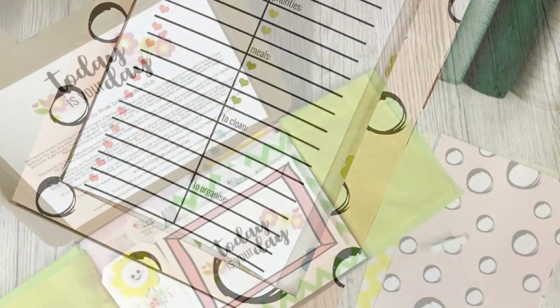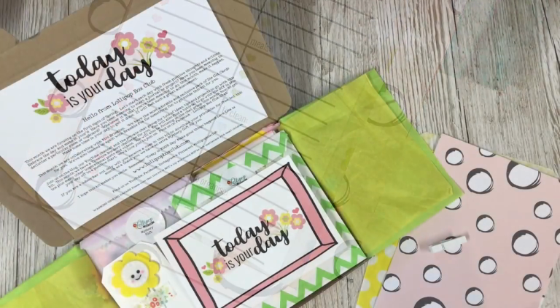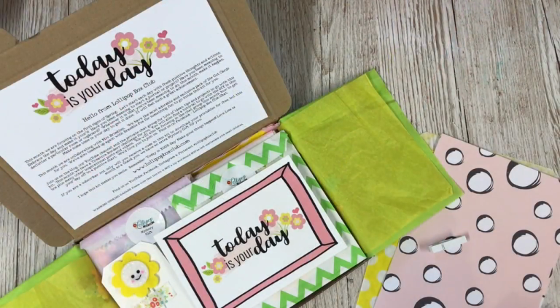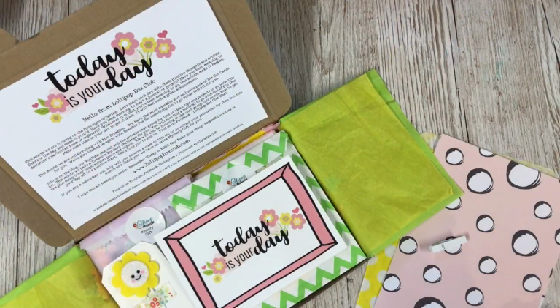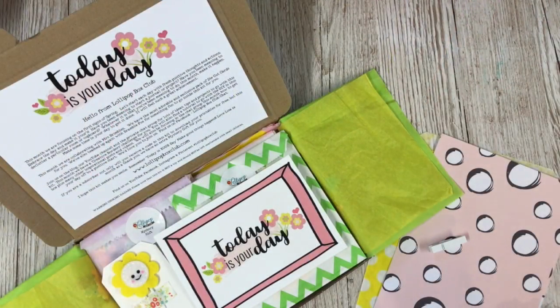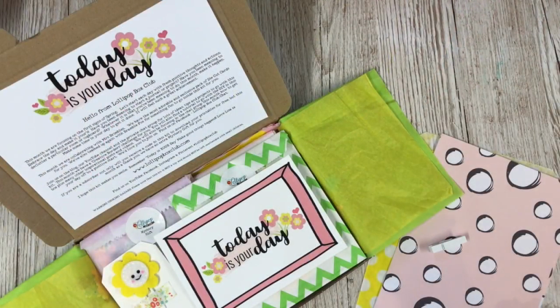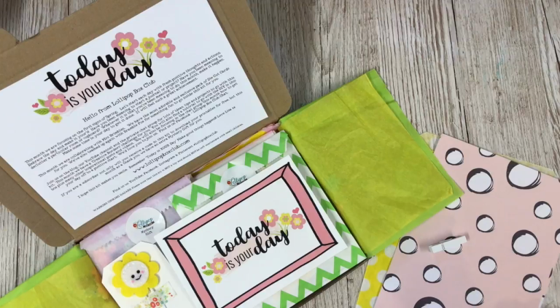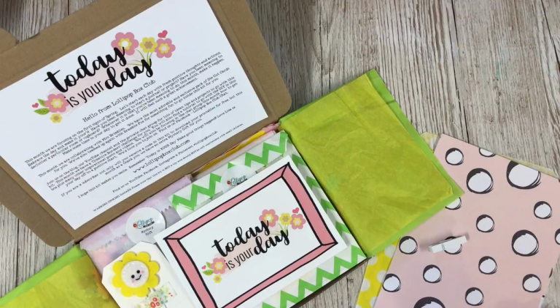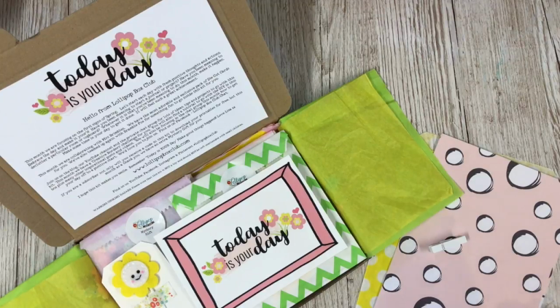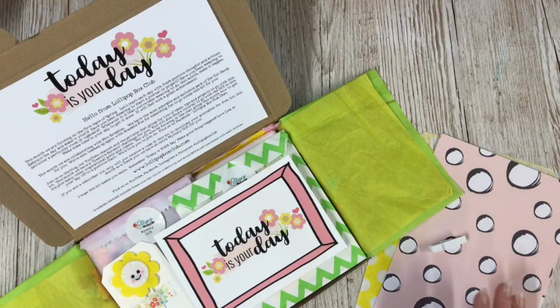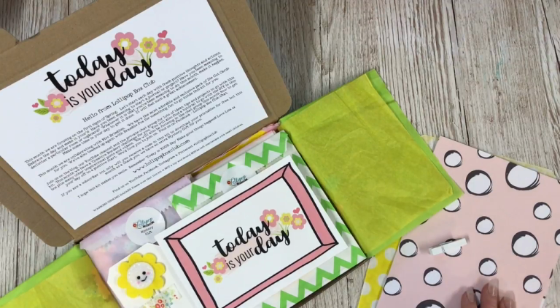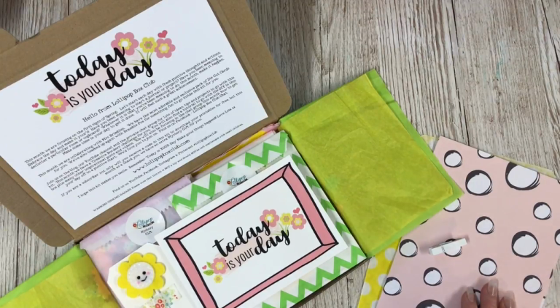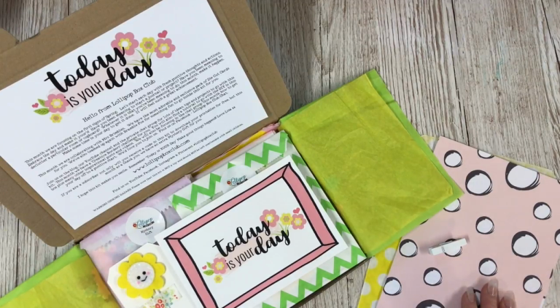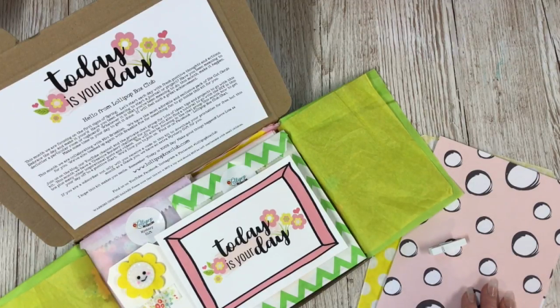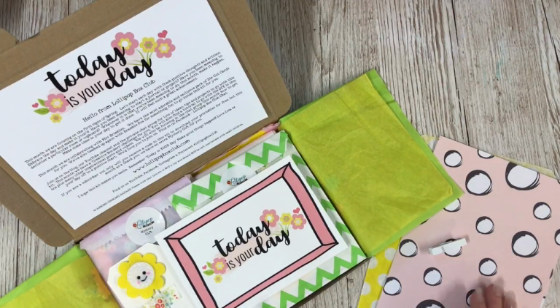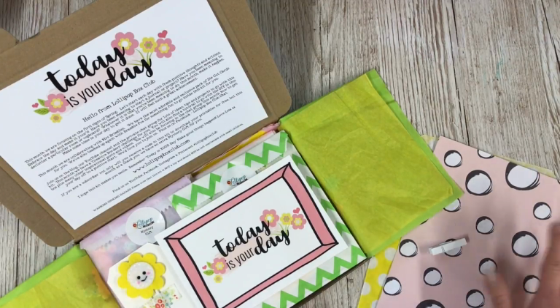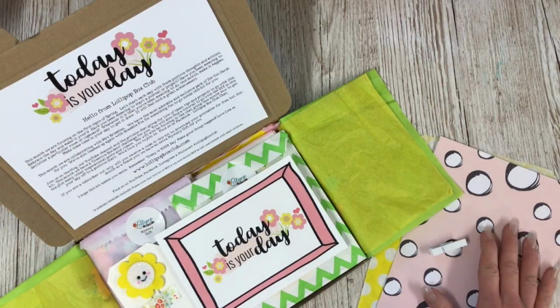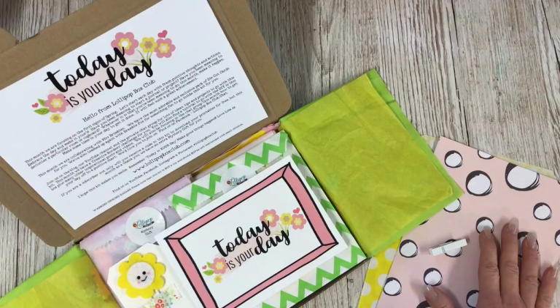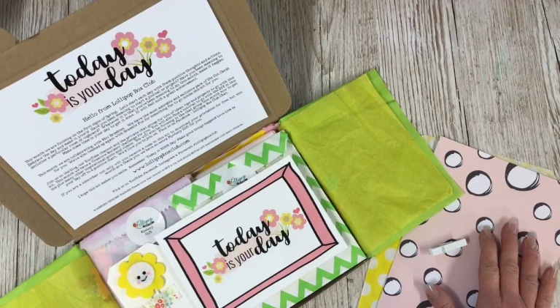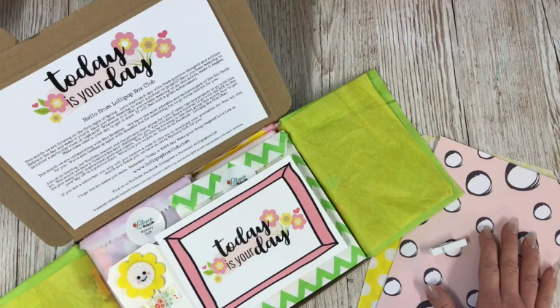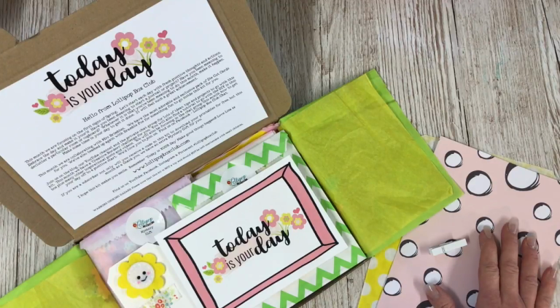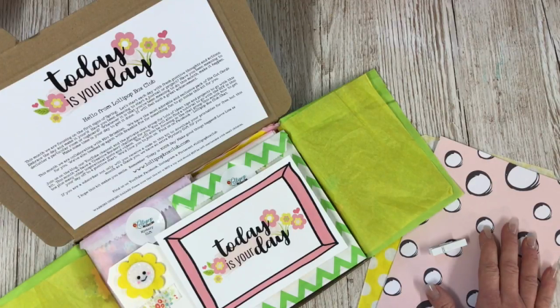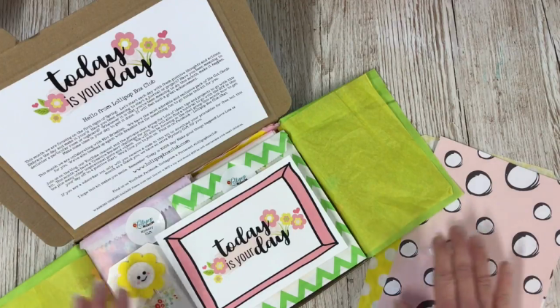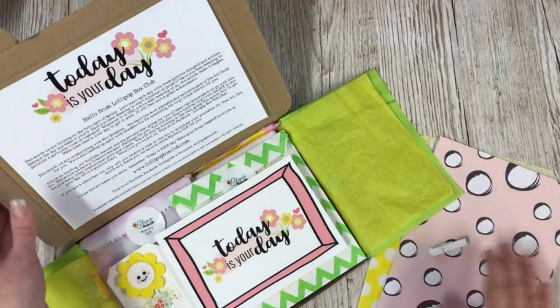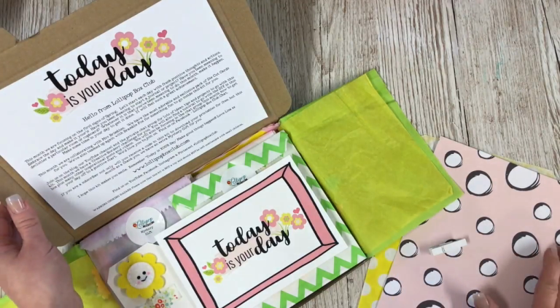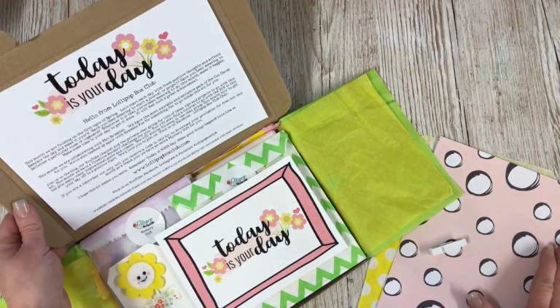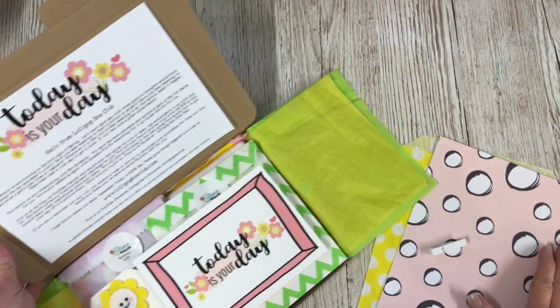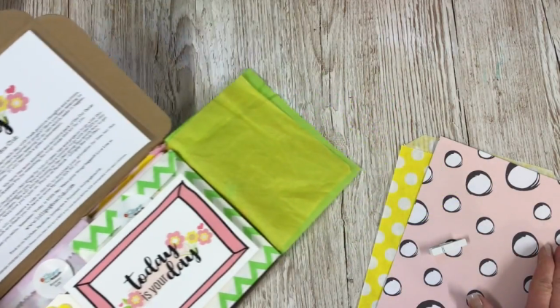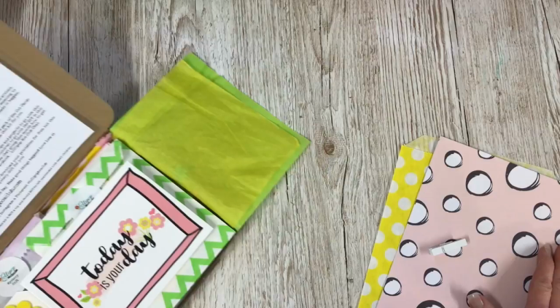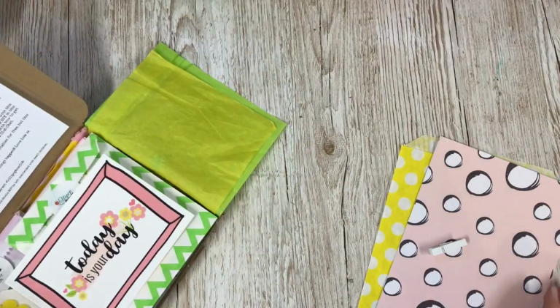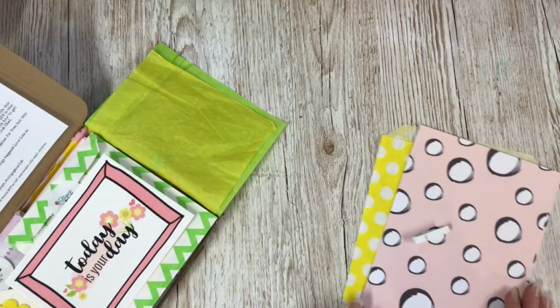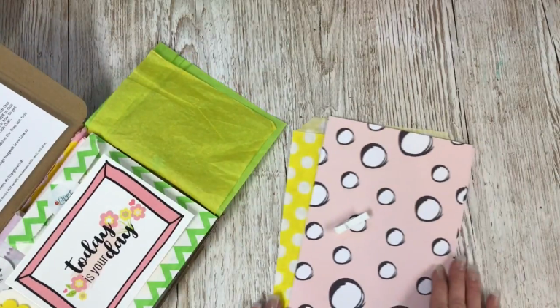Hello there, I'm Lisa and I'm the owner of Lollipop Box Club. Today I am creating with the March kit, using the little mini DIY kit that comes in this kit, and we are going to be creating a frame.